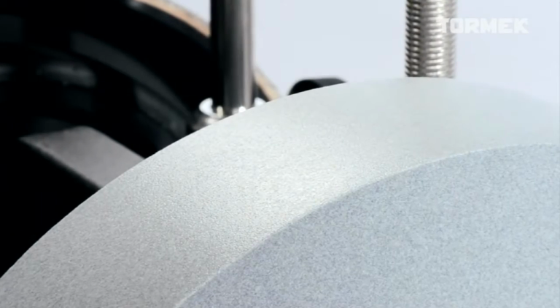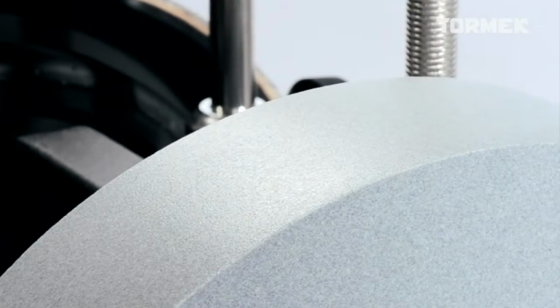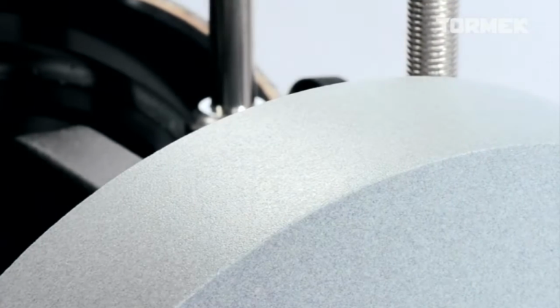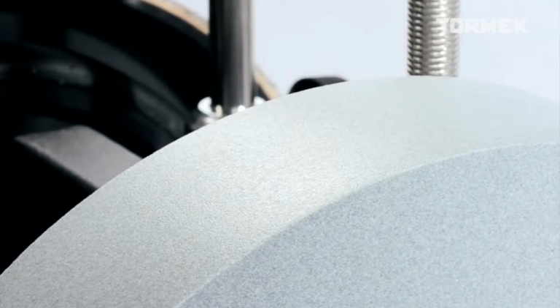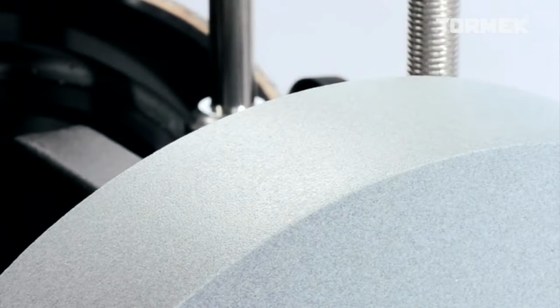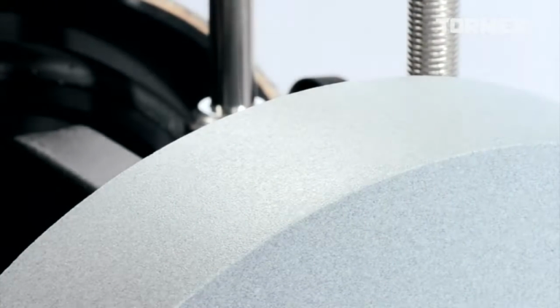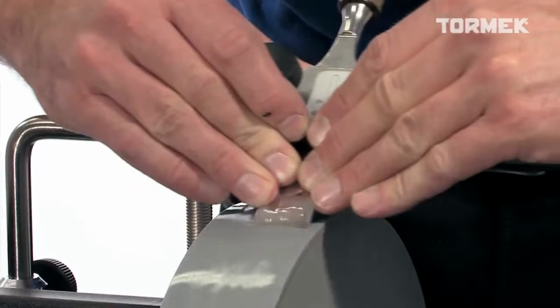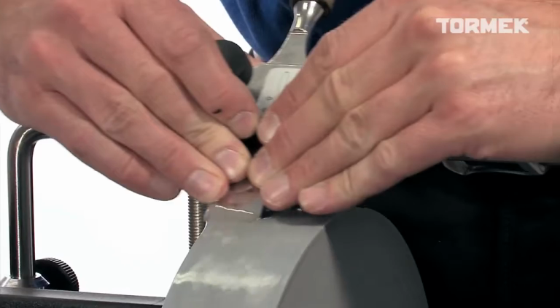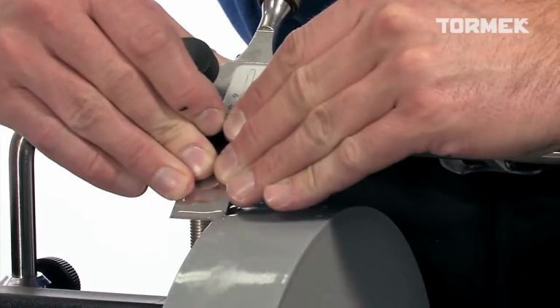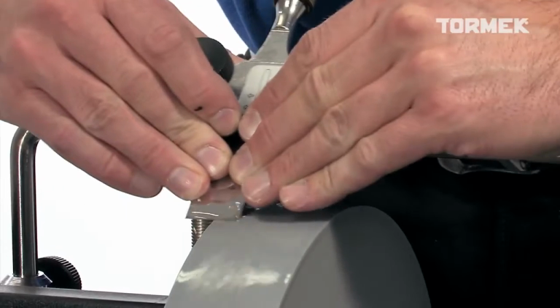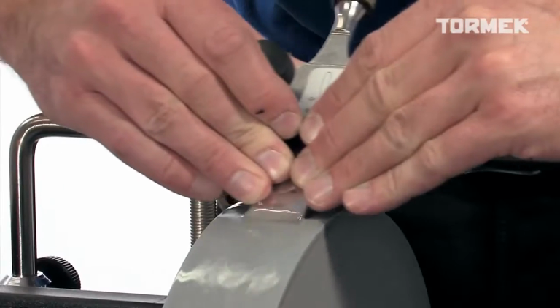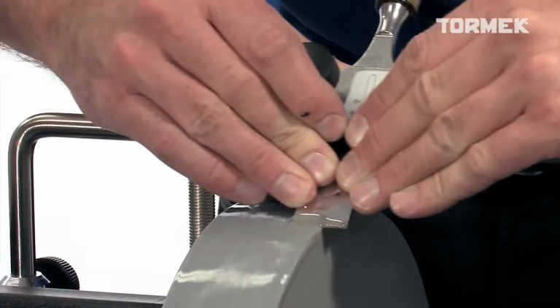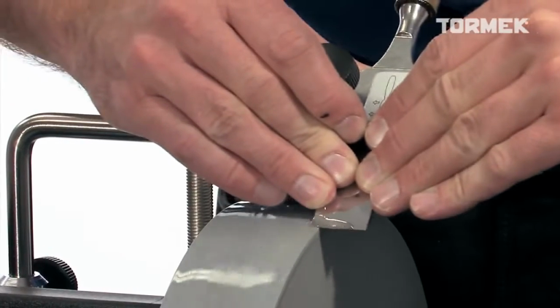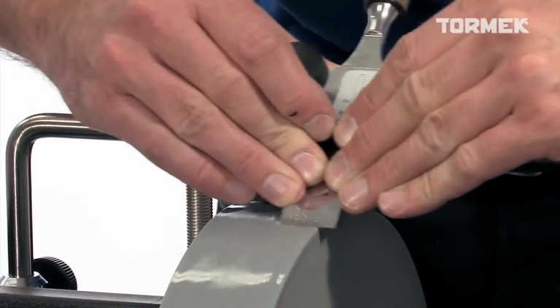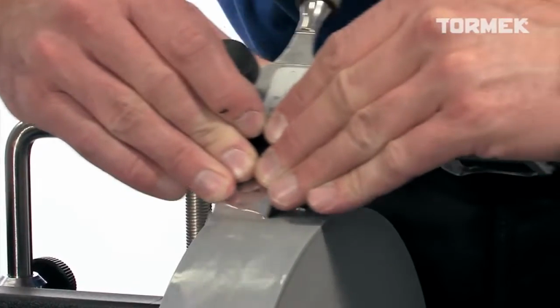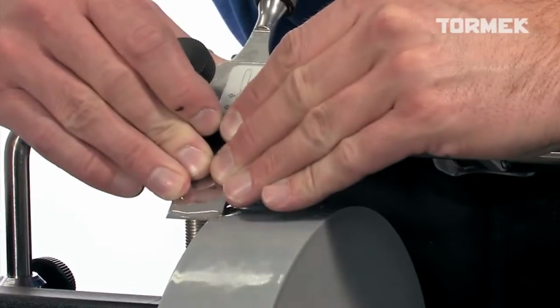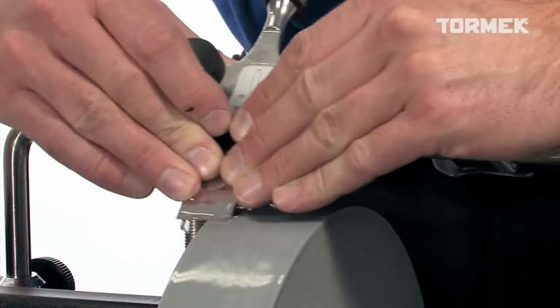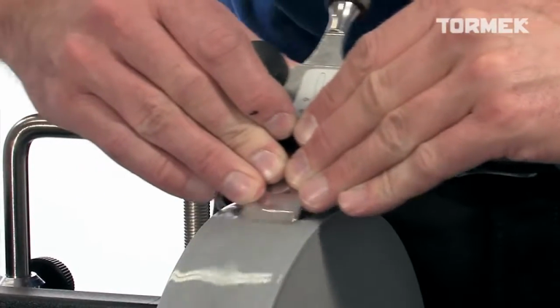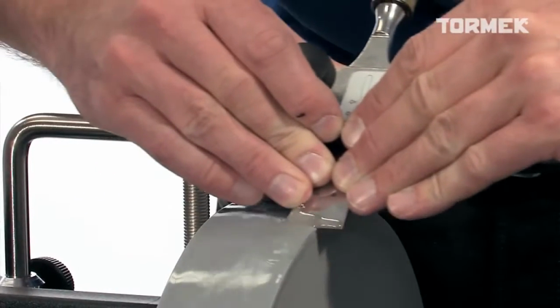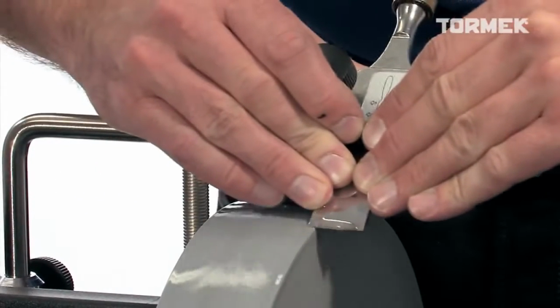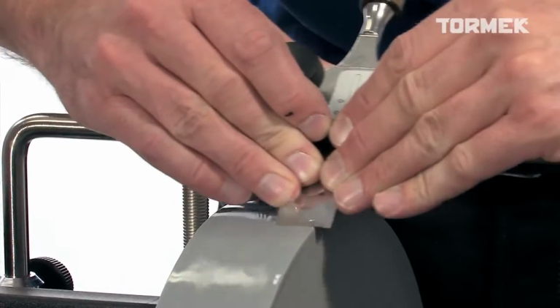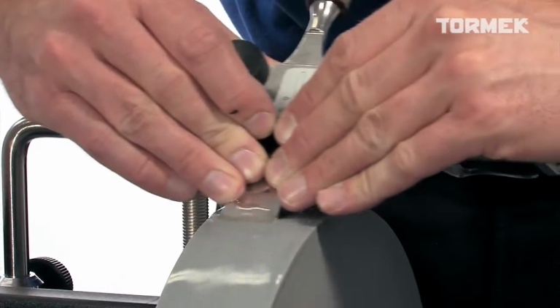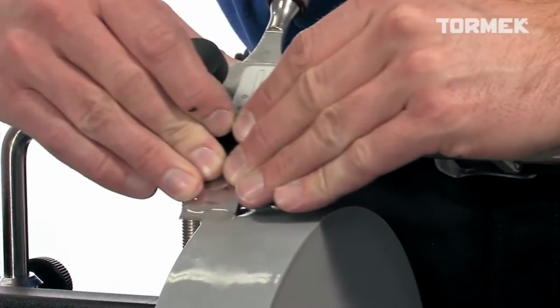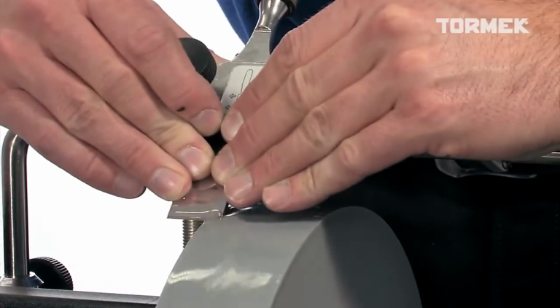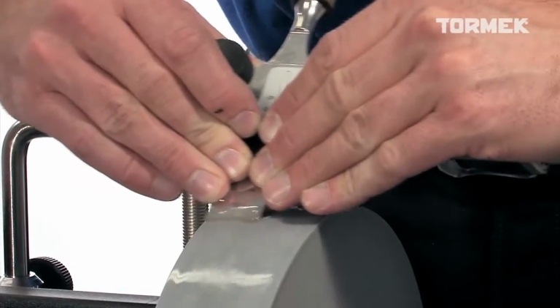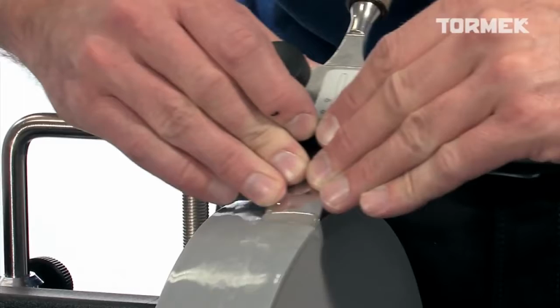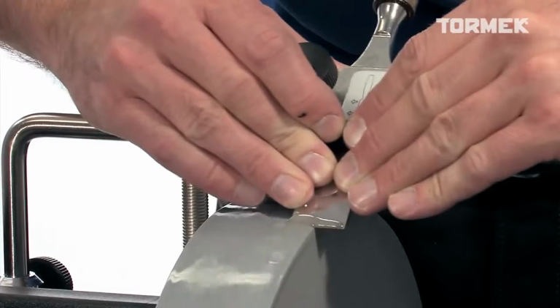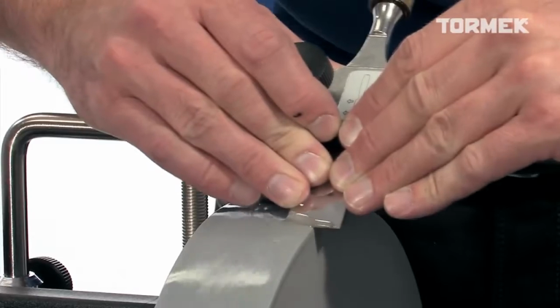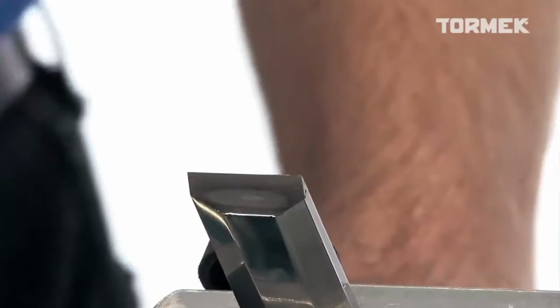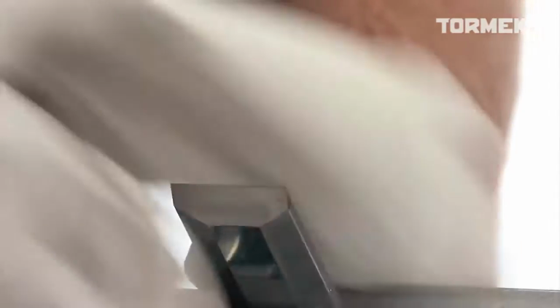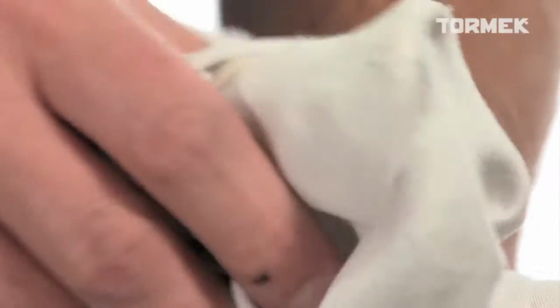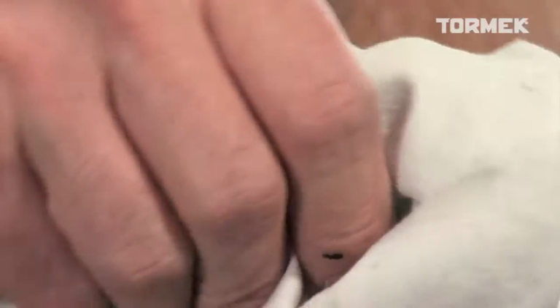It is a great advantage to be able to do both the fast grinding and then the fine sharpening on the same stone, and with the same setting of the jig.